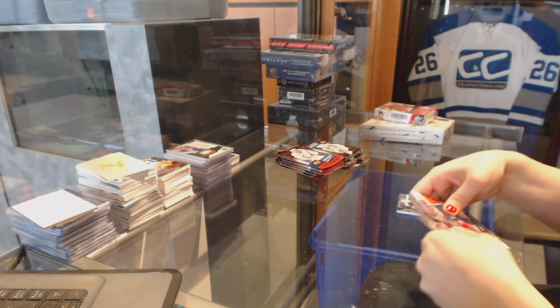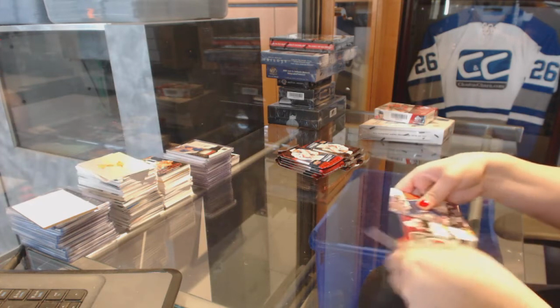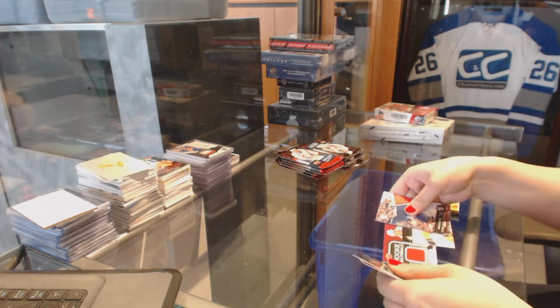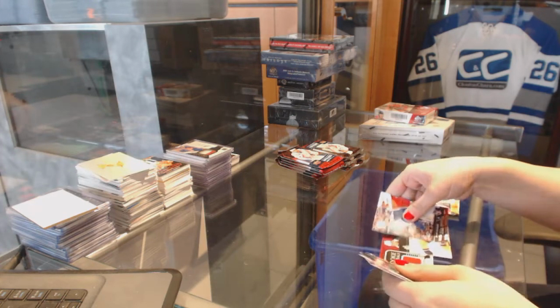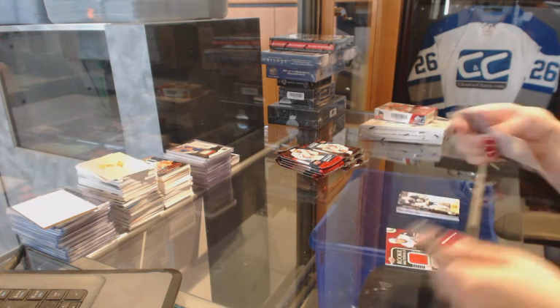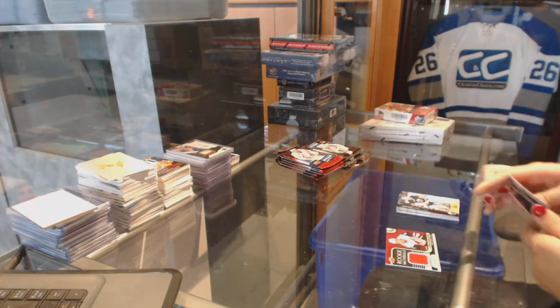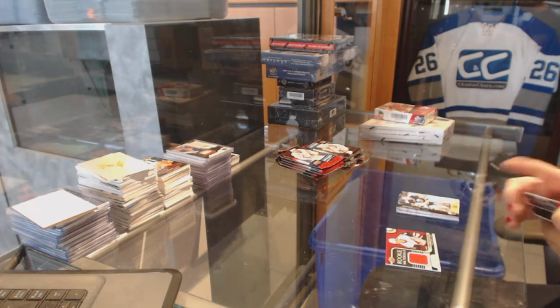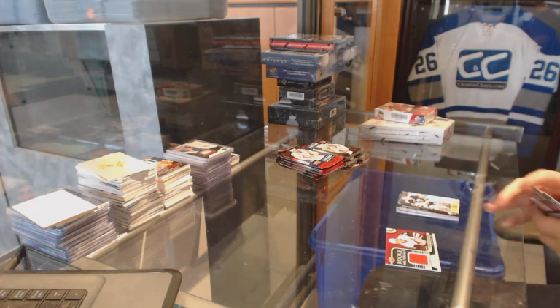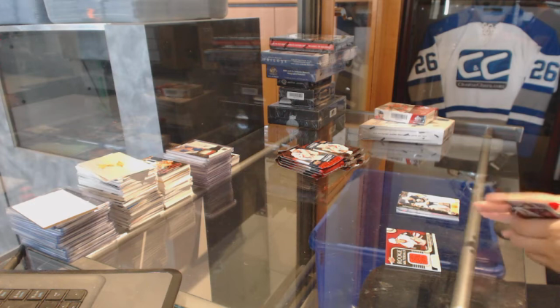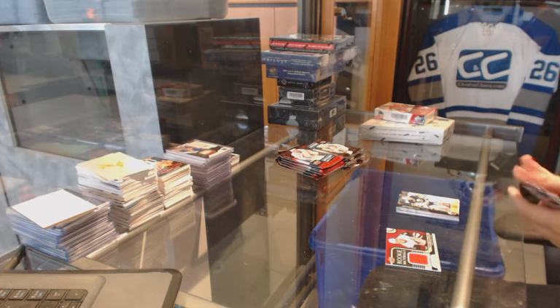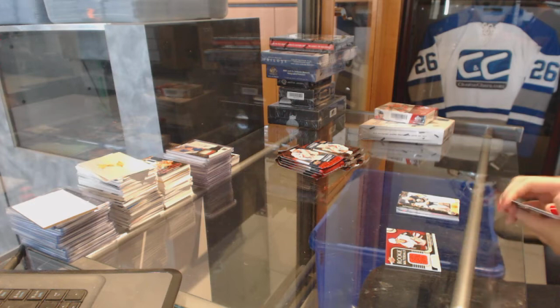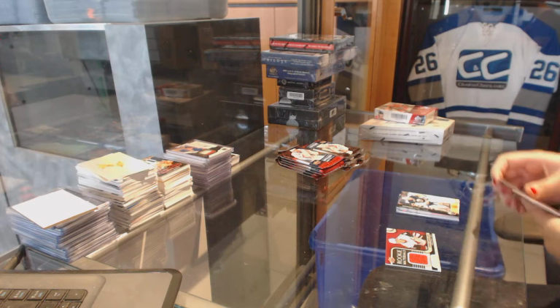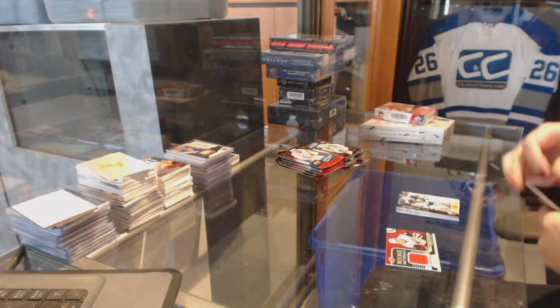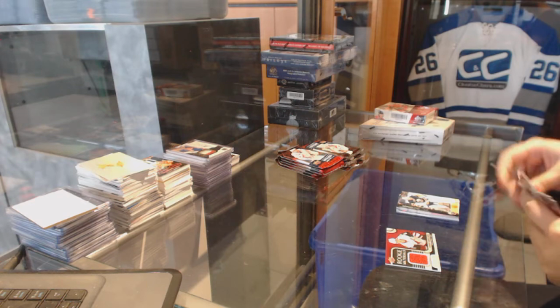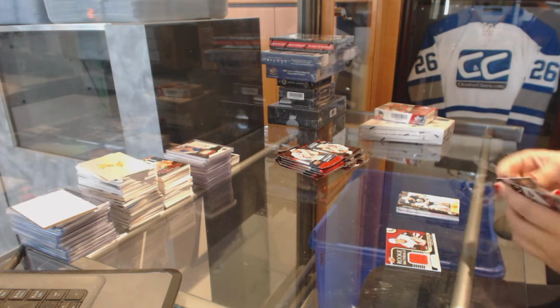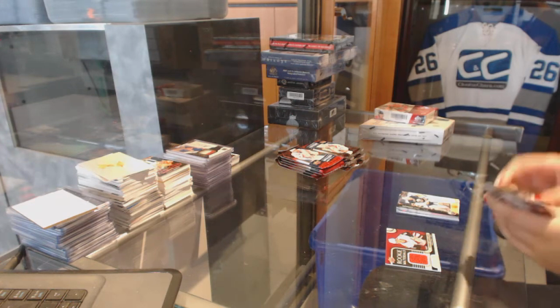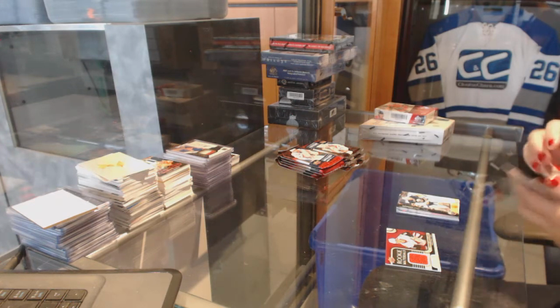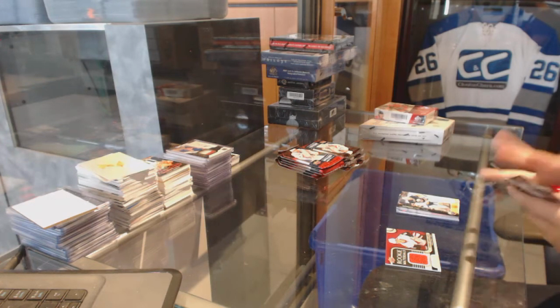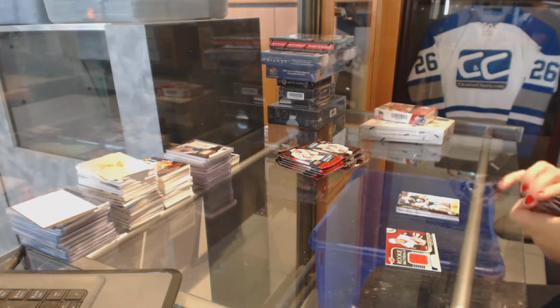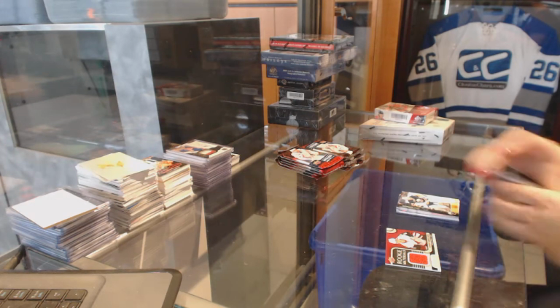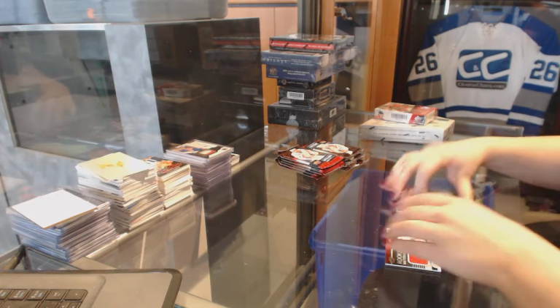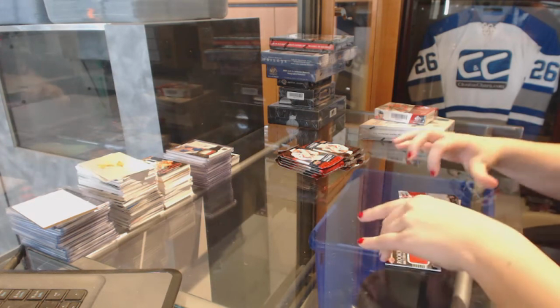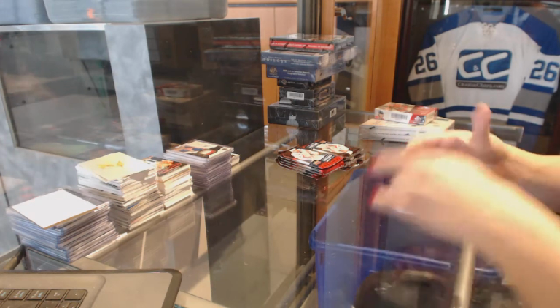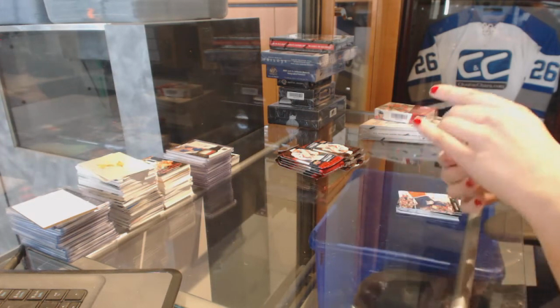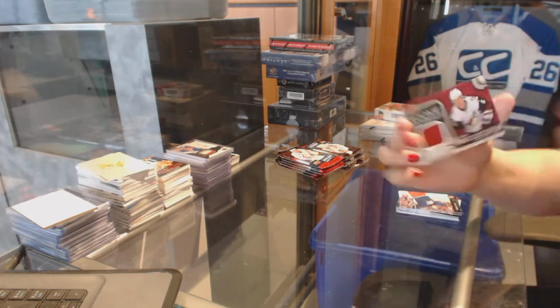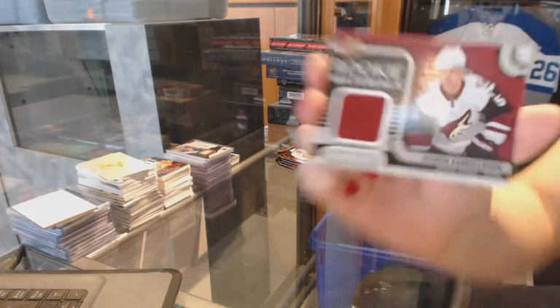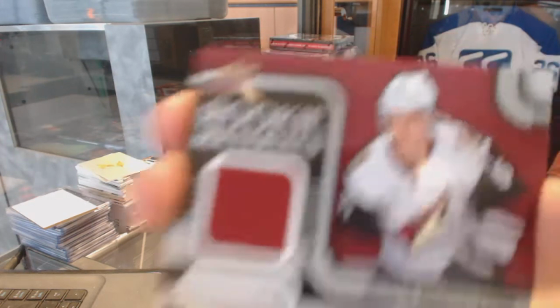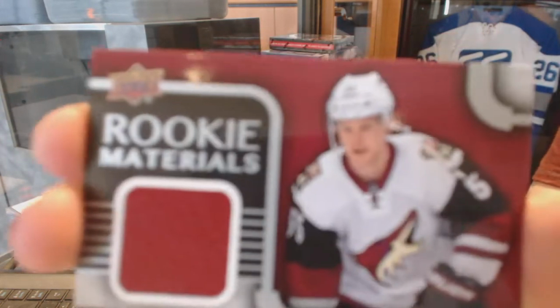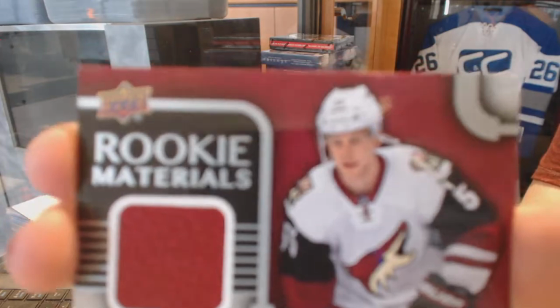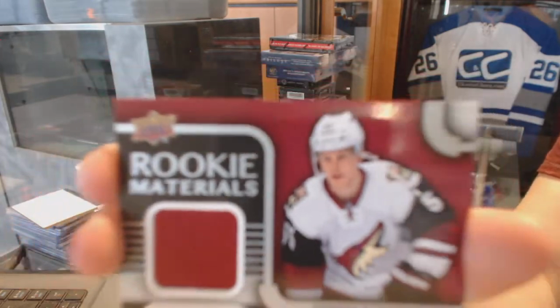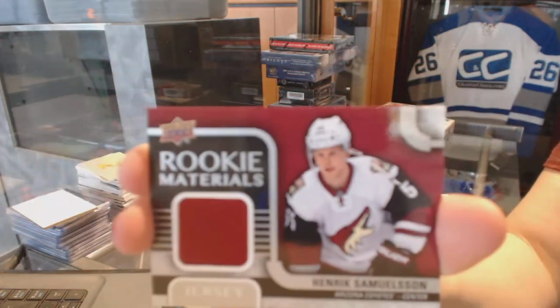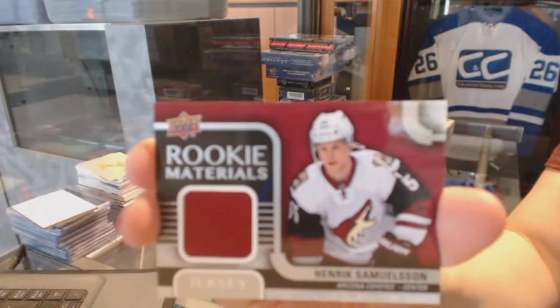We've got a Rookie Materials Jersey for the Arizona Coyotes — Henrik Samuelsson.